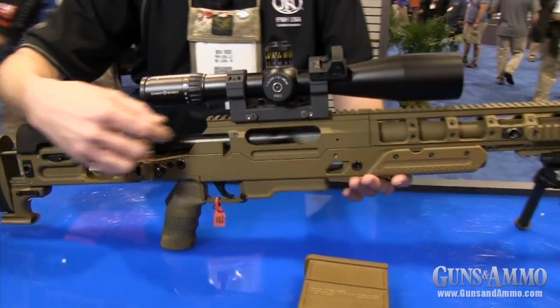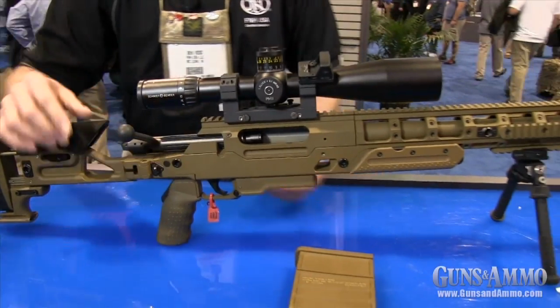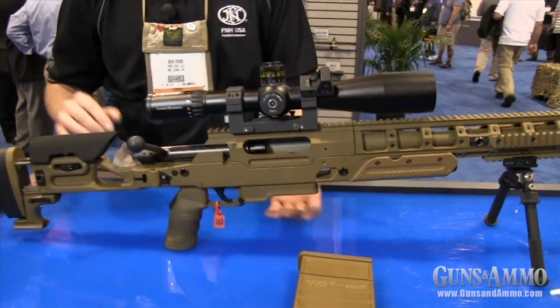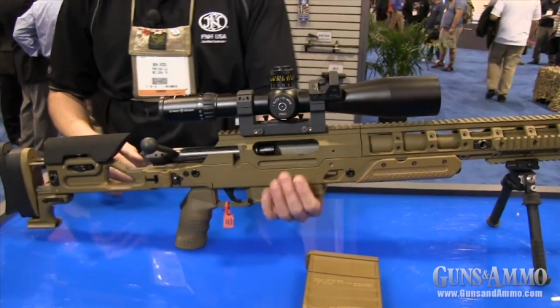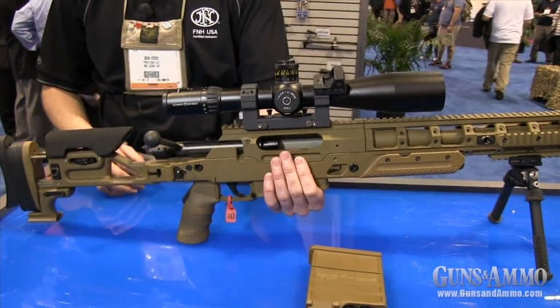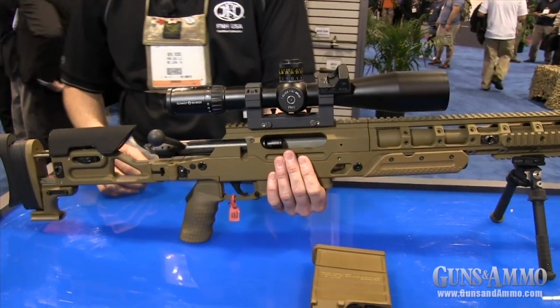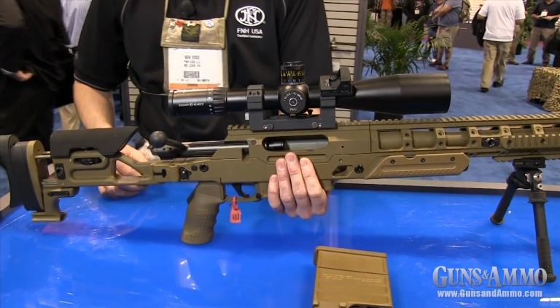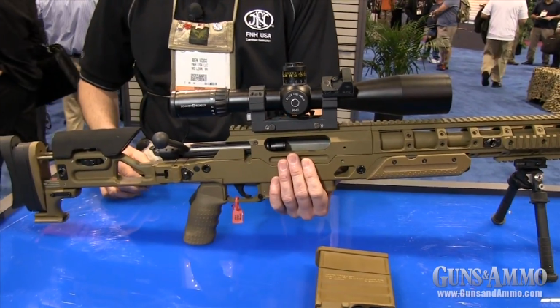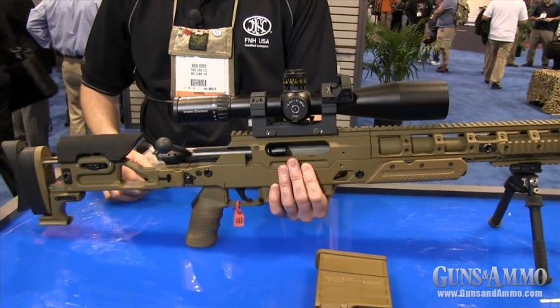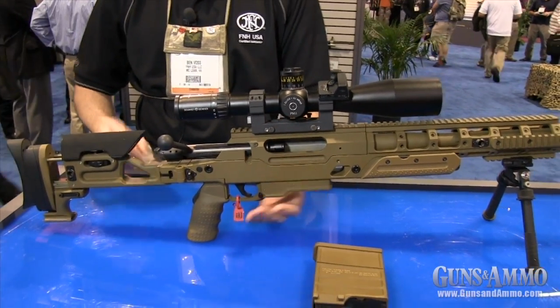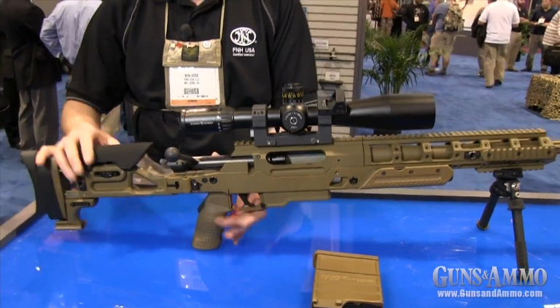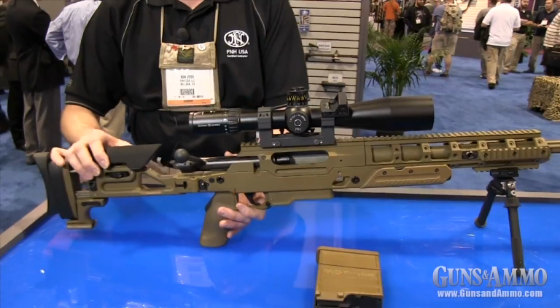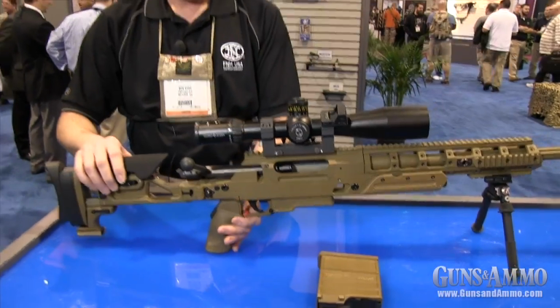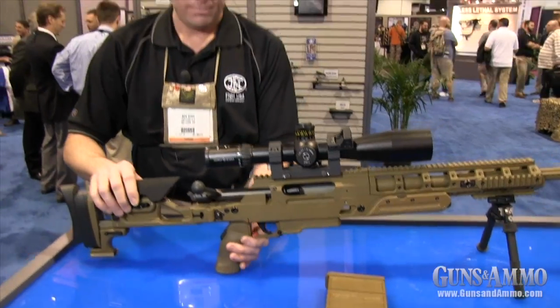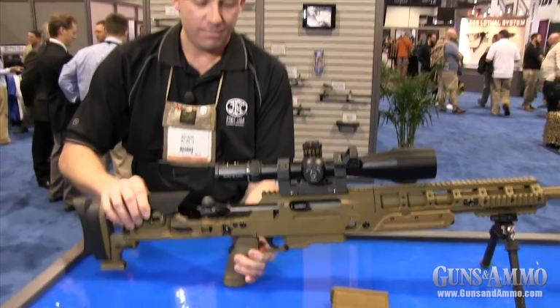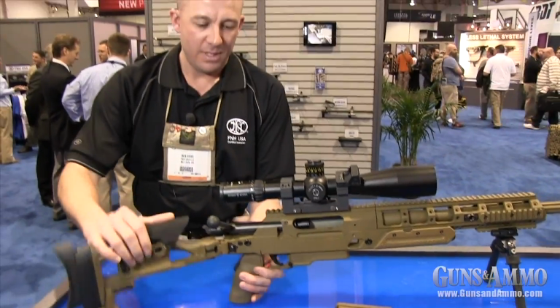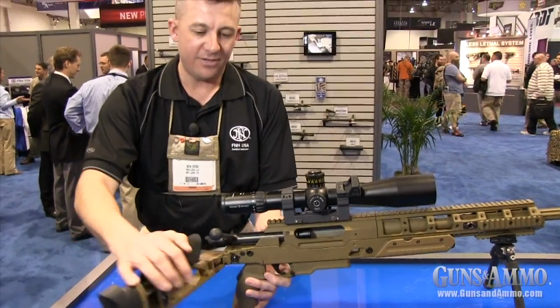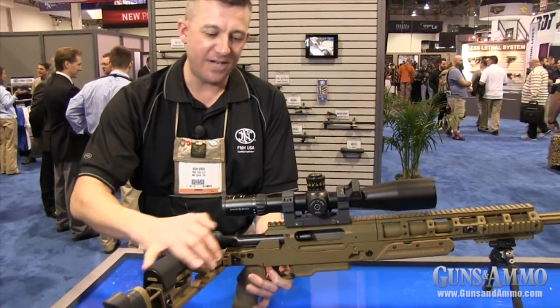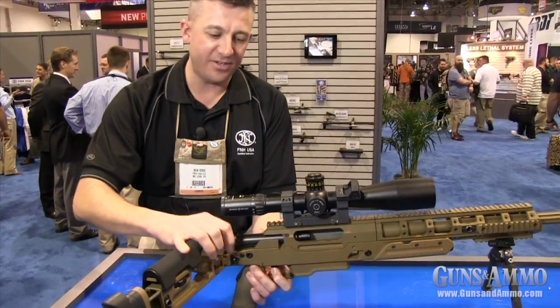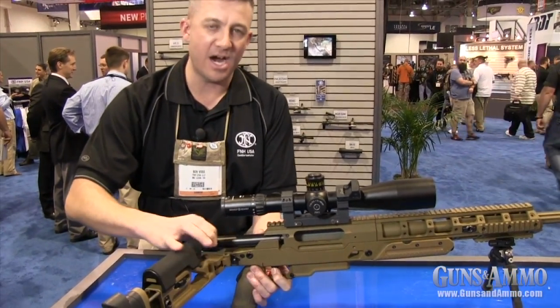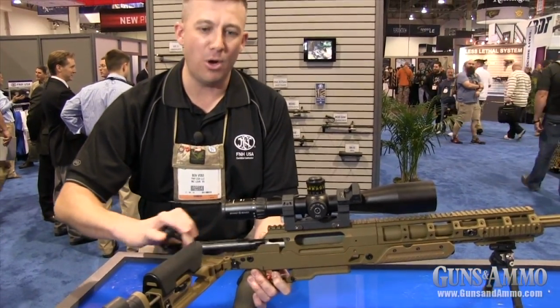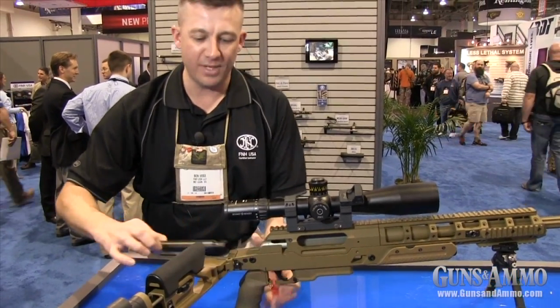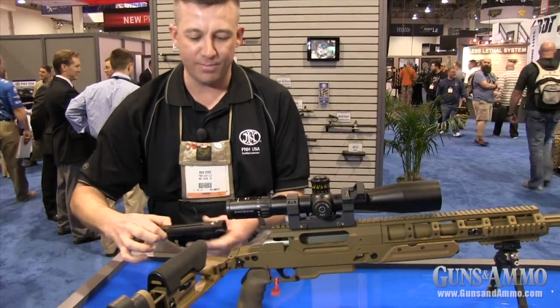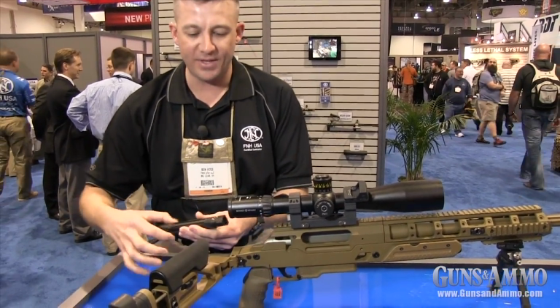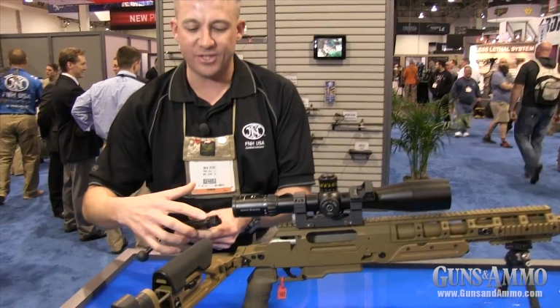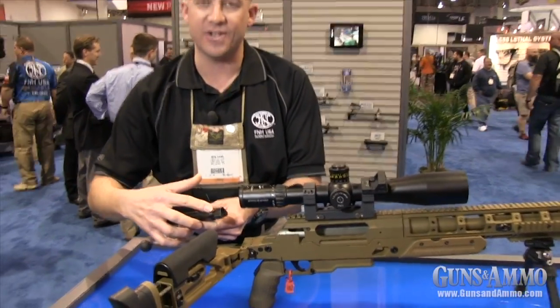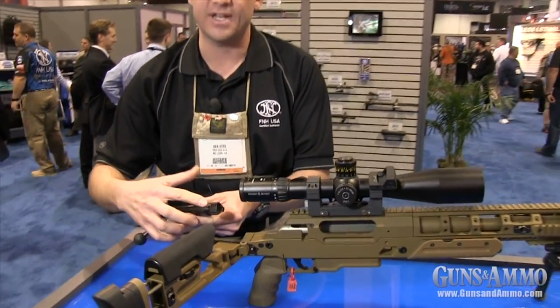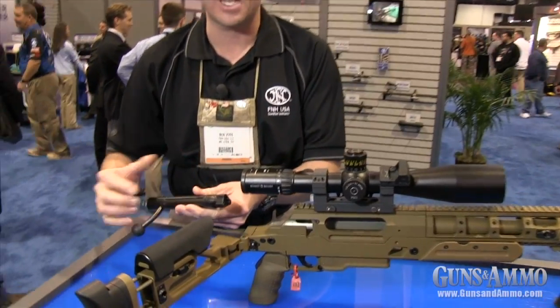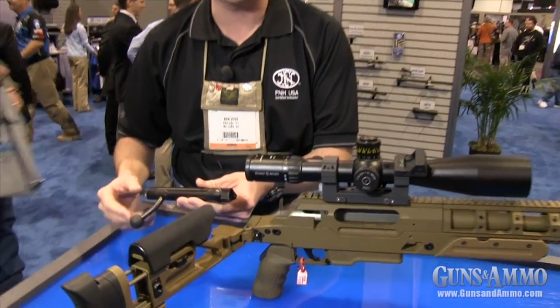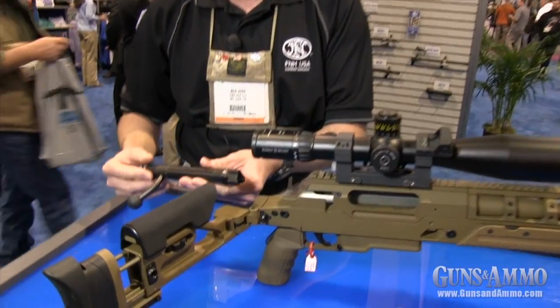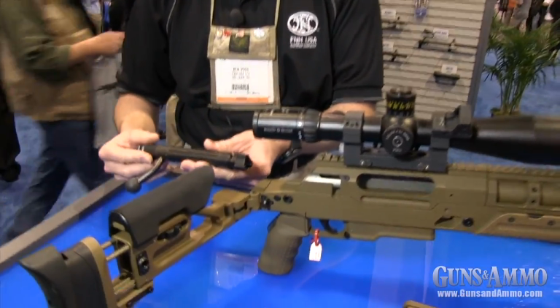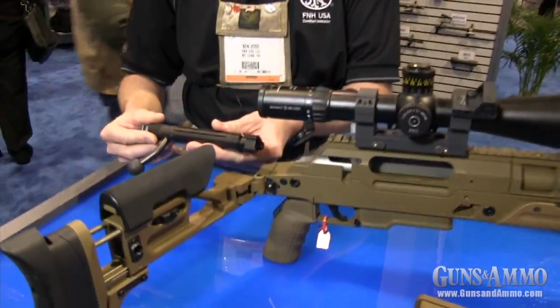The bolt is the heart of the caliber change system. It's not the entire bolt that changes, but specifically the bolt head — that's the caliber-specific part.